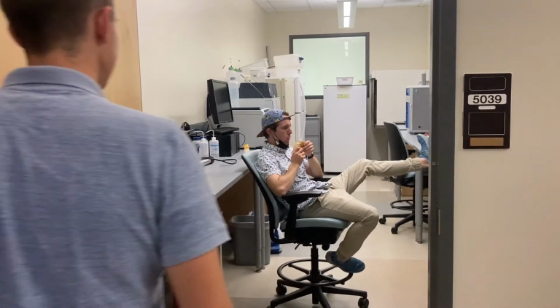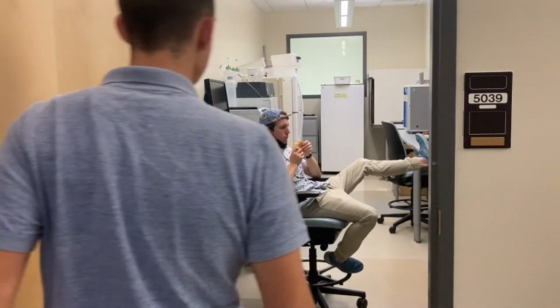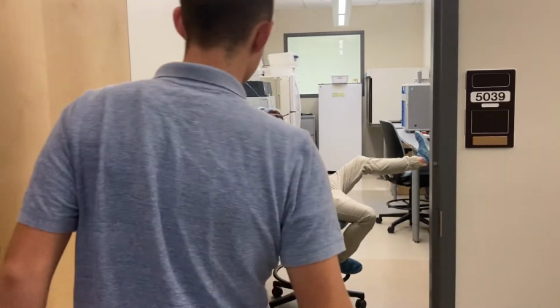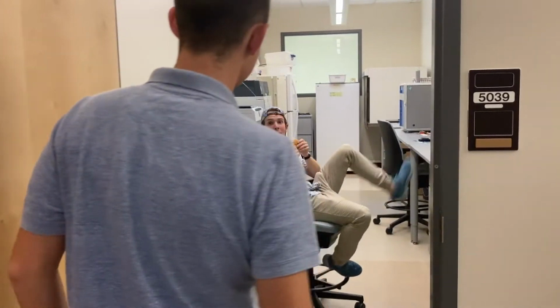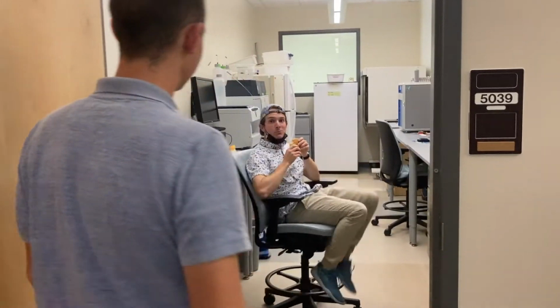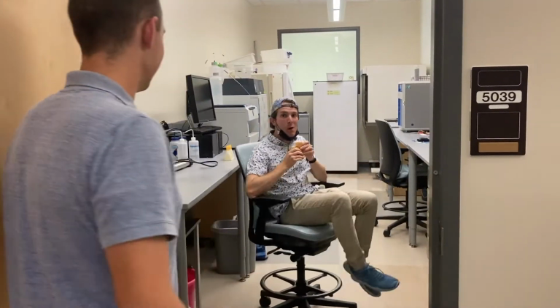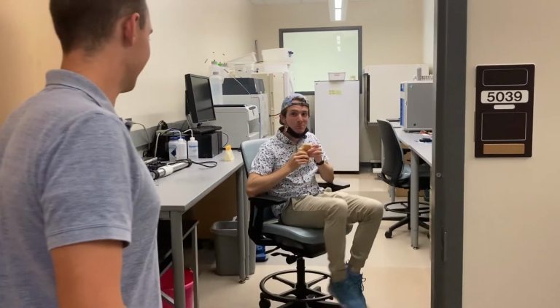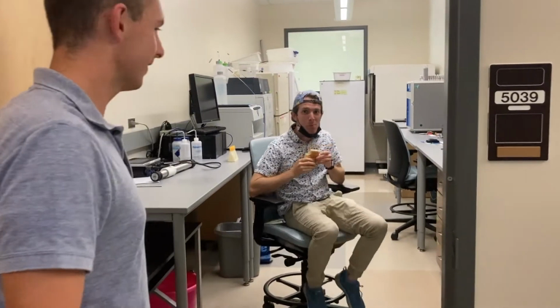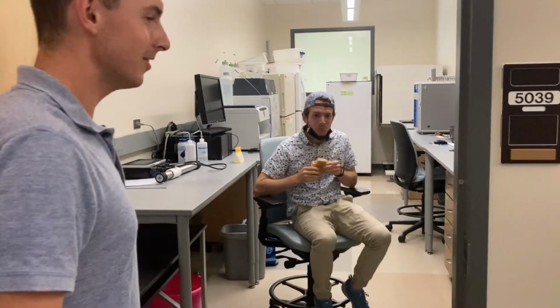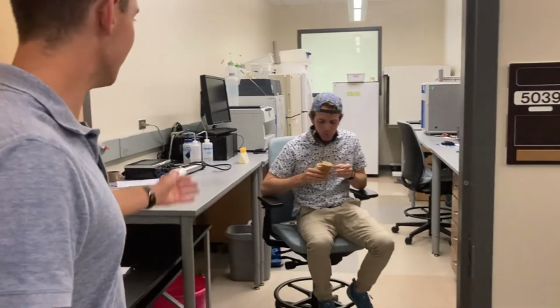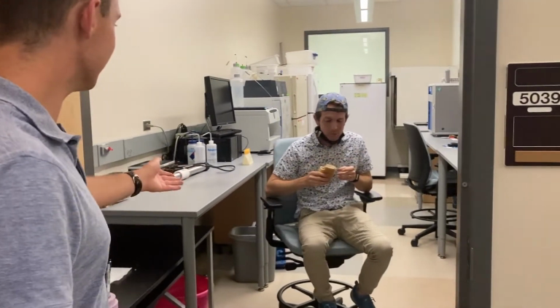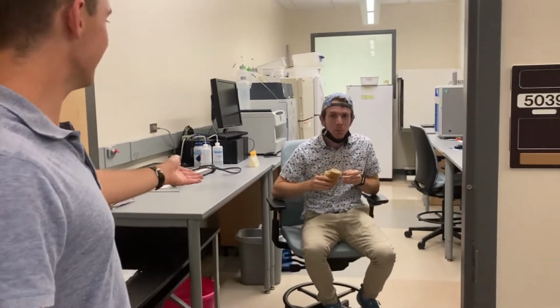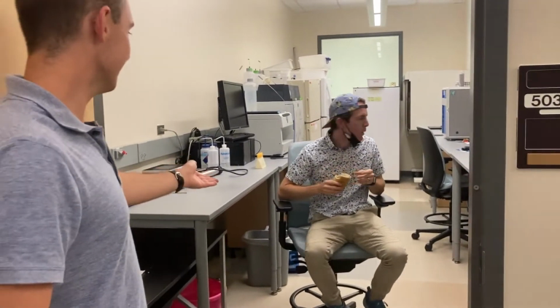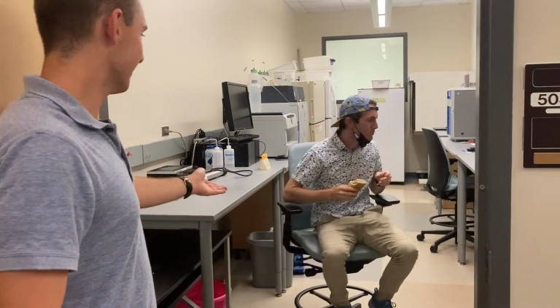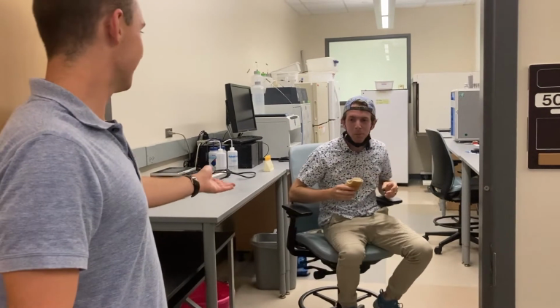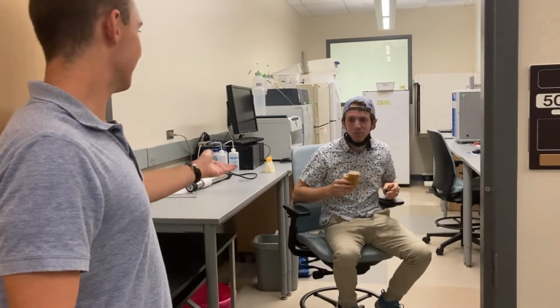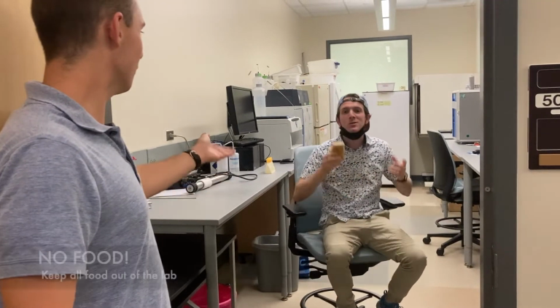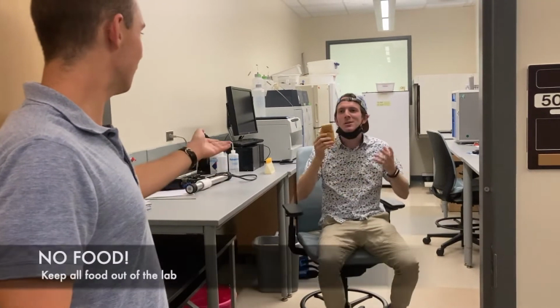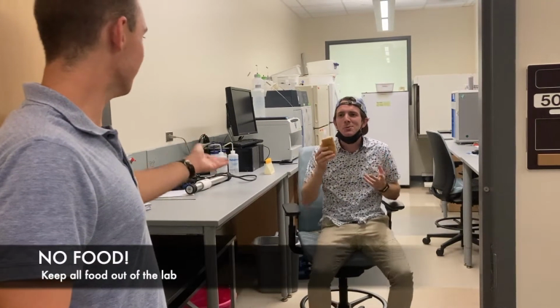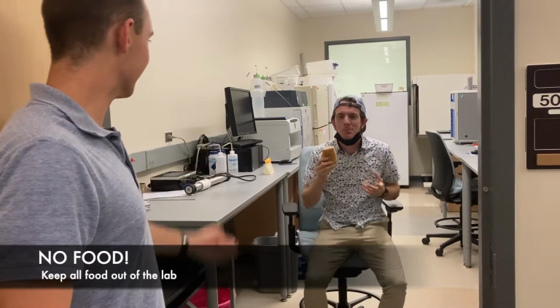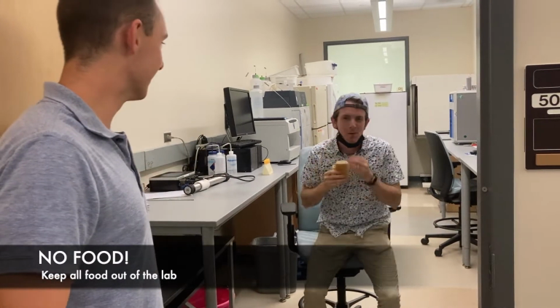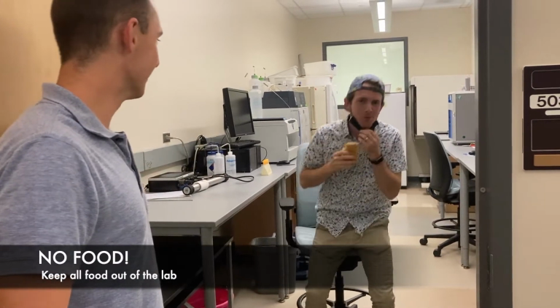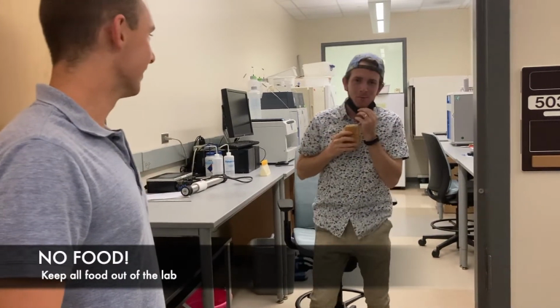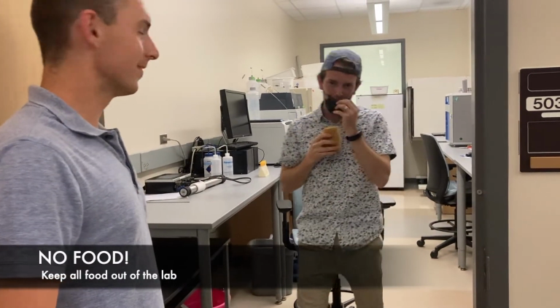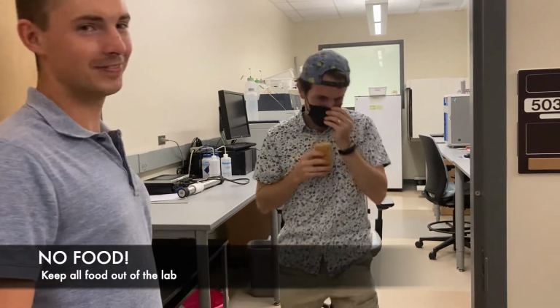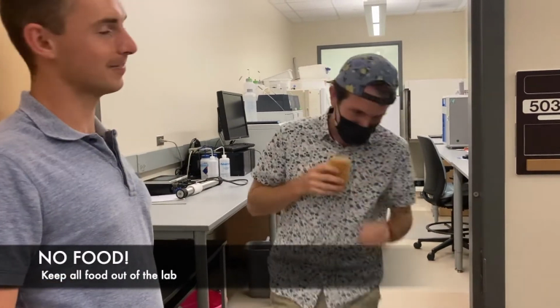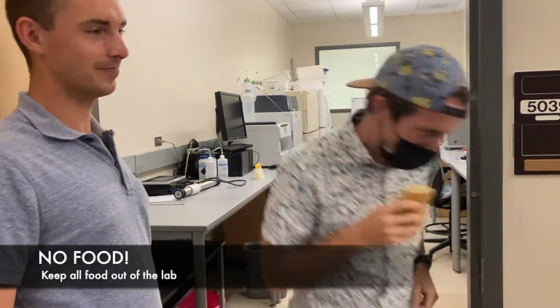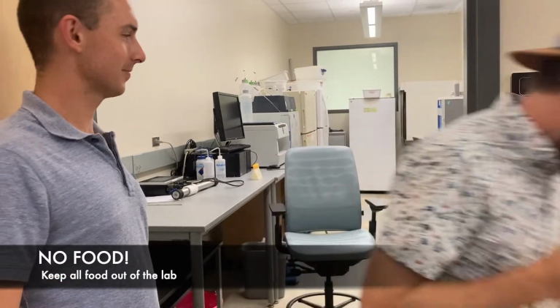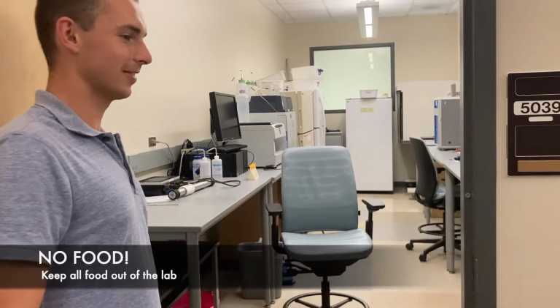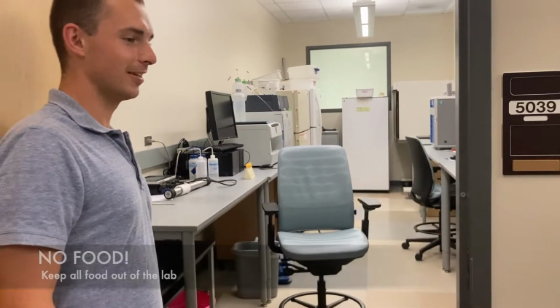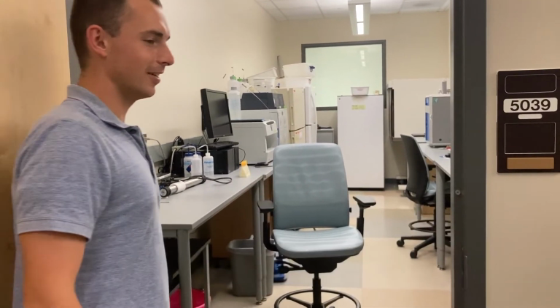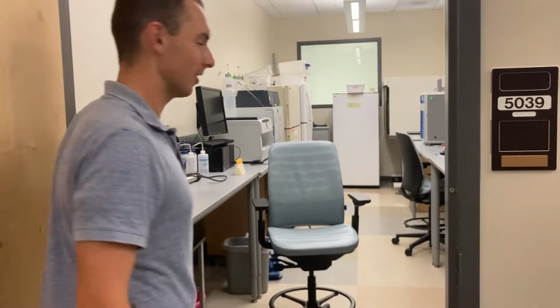Yo, Nick — do you not read the sign? Oh, this is a clean room. I forgot.